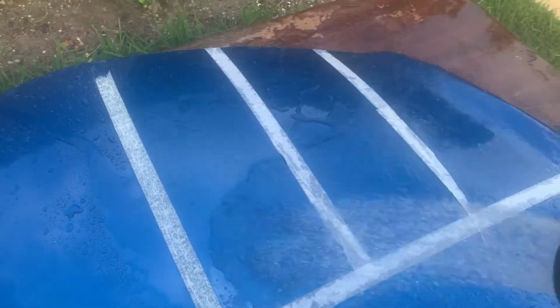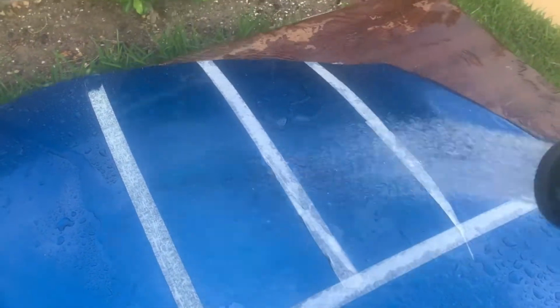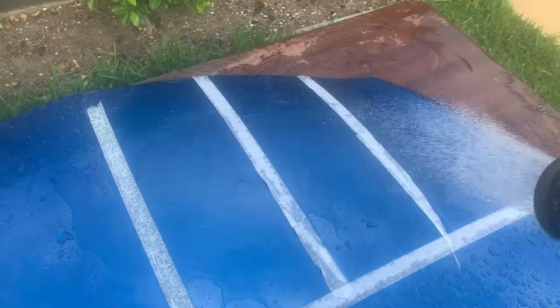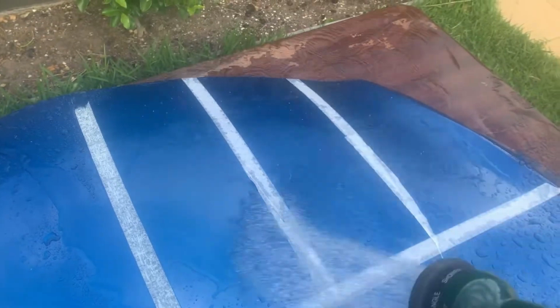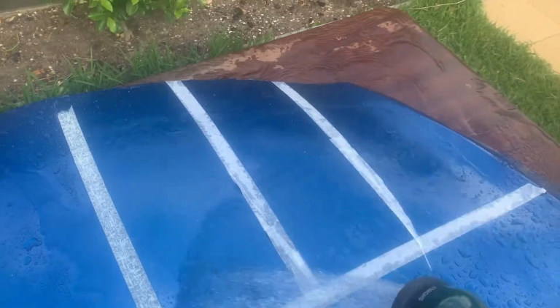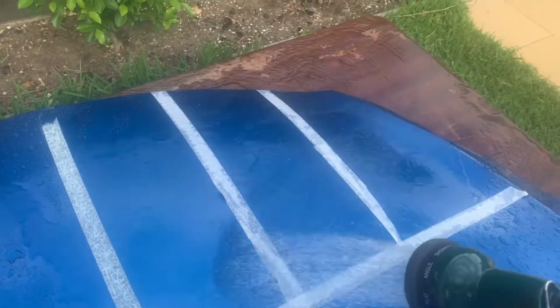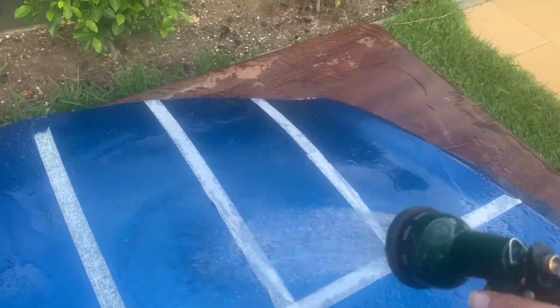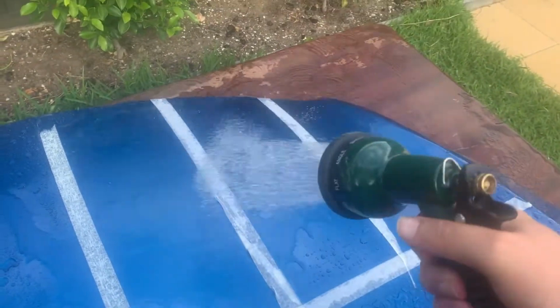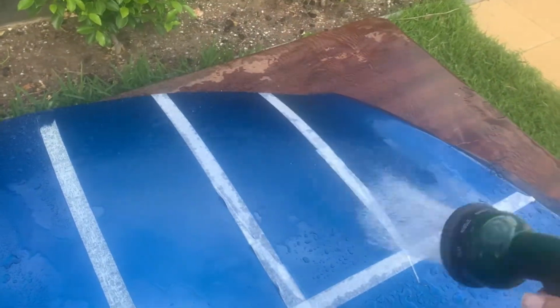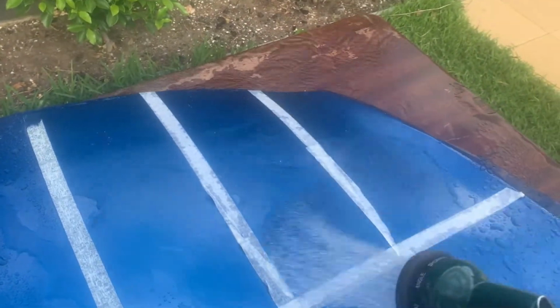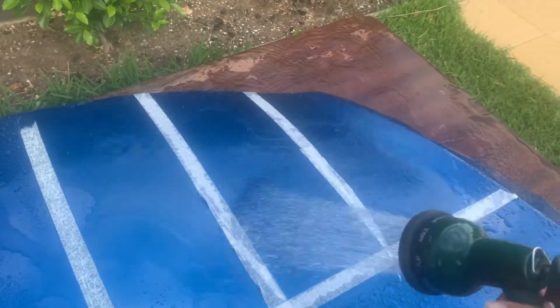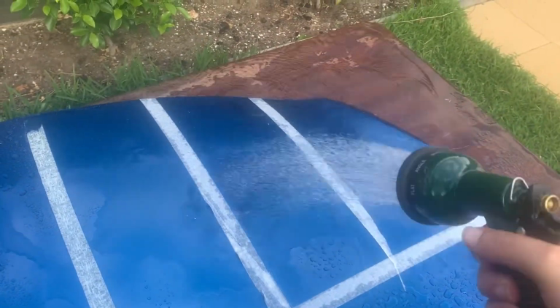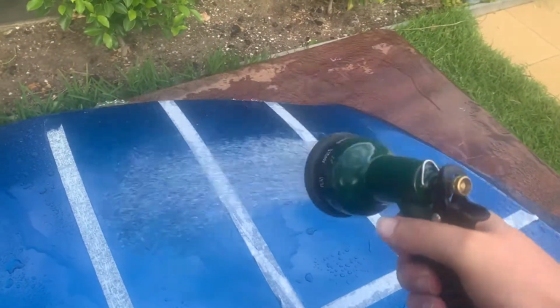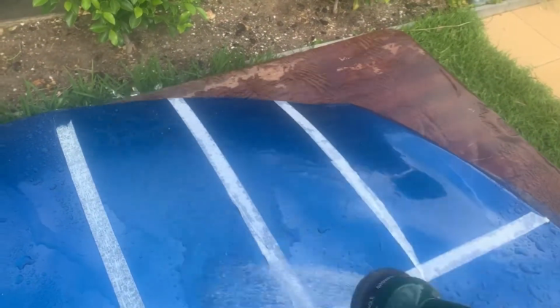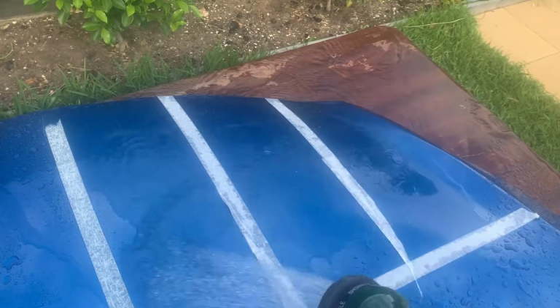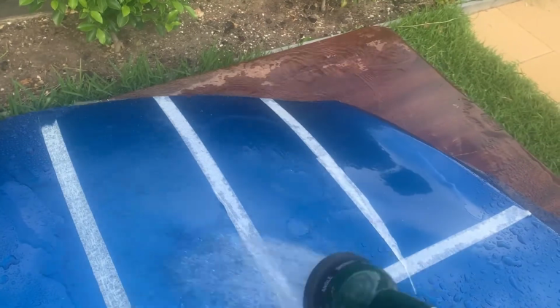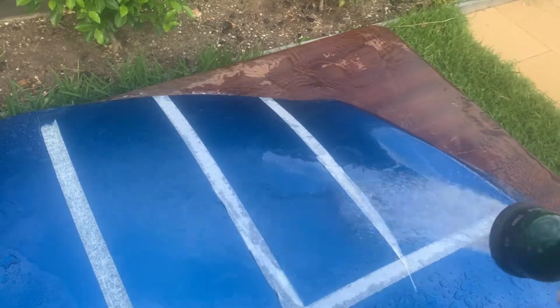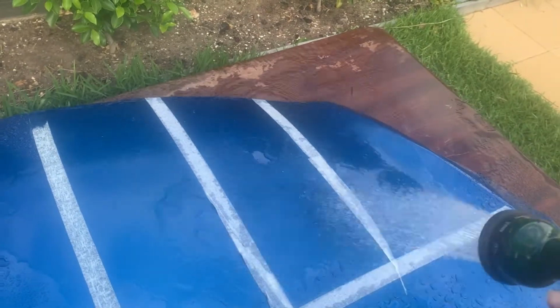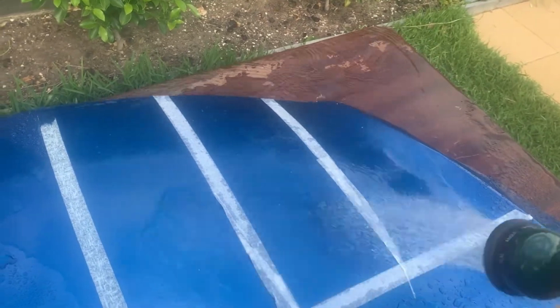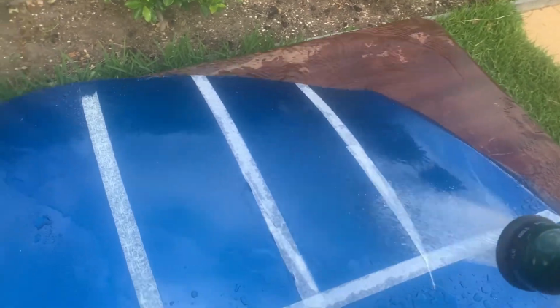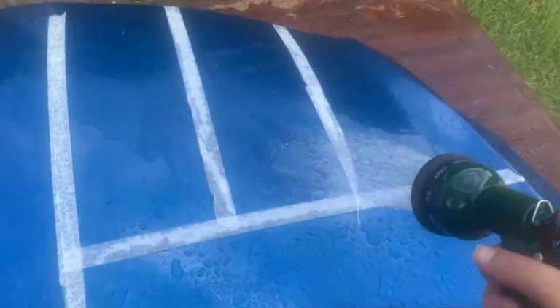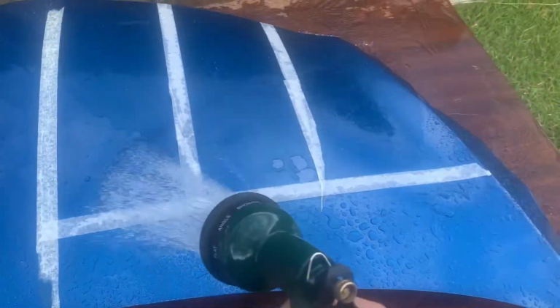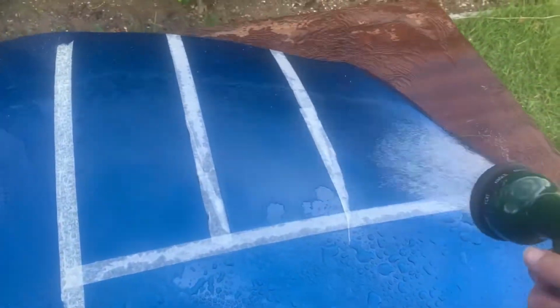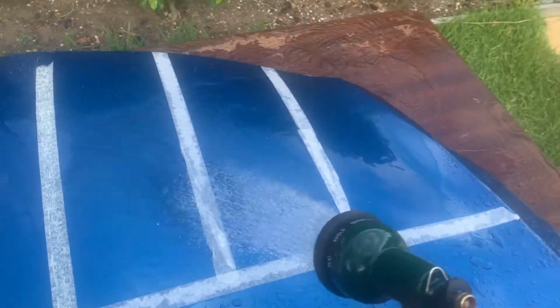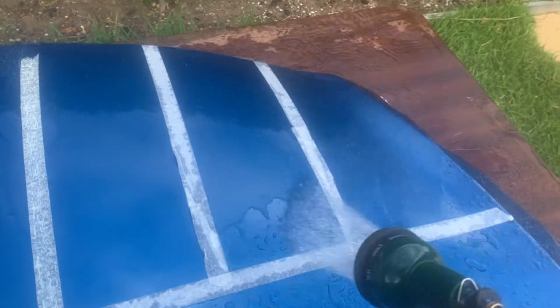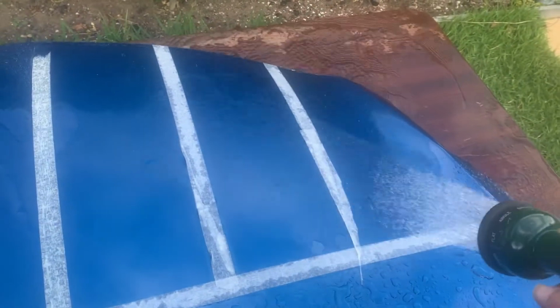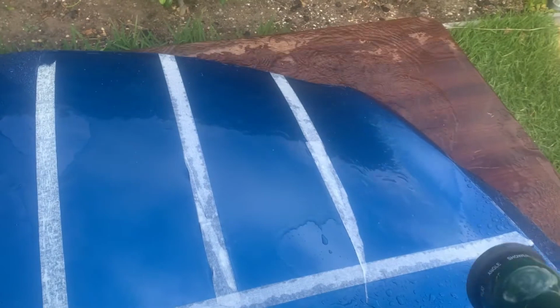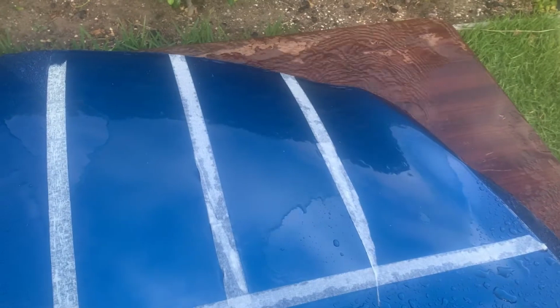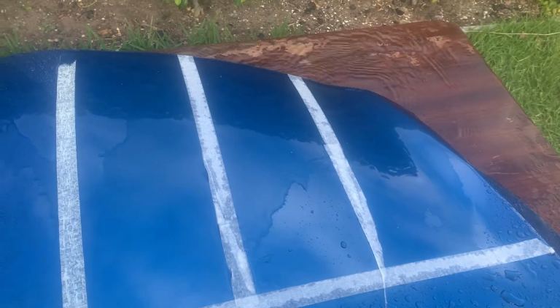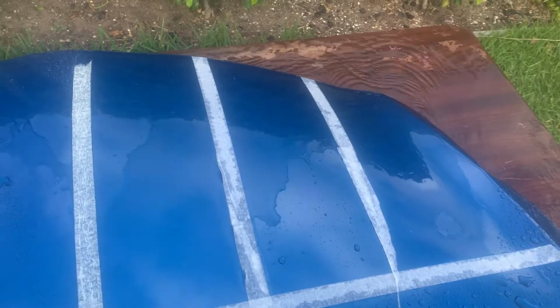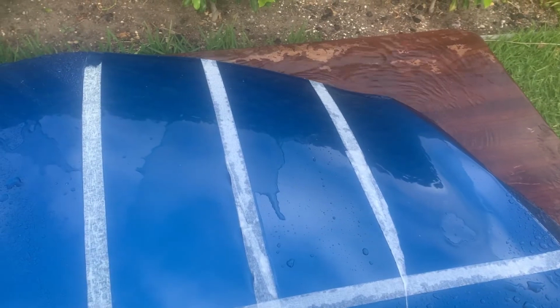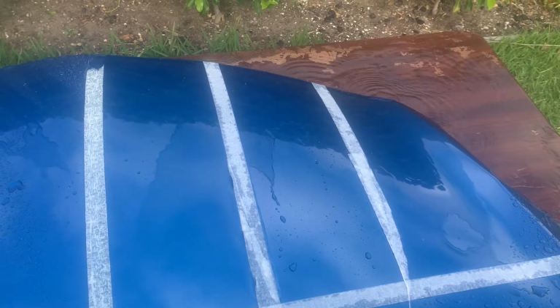As Meguiar's is the cheapest product, it doesn't surprise me that it looks like it's failing first. I think I'll do five weeks of this. I am going on holidays next week so I will miss next week's update.